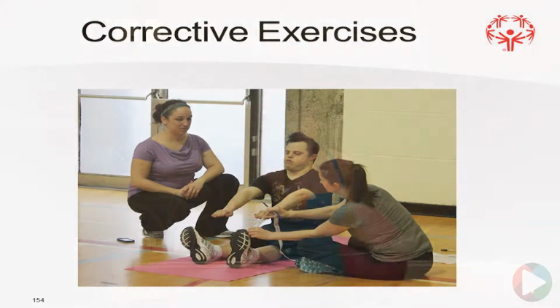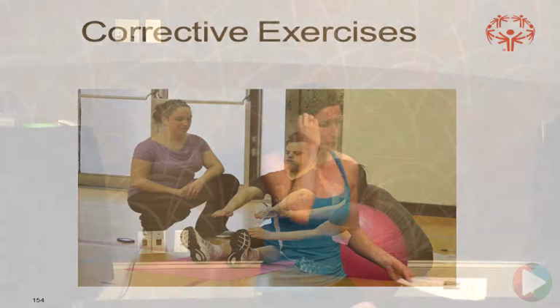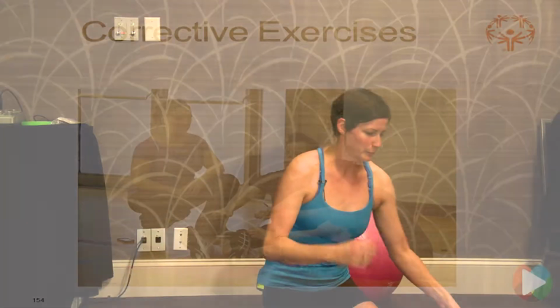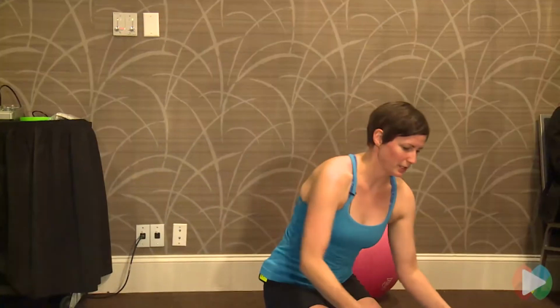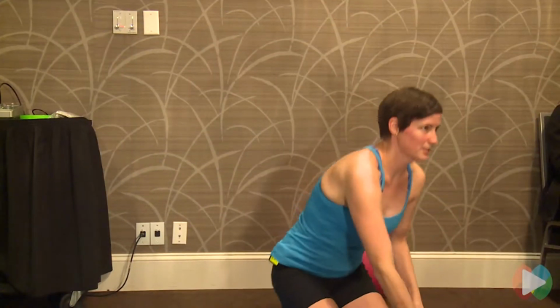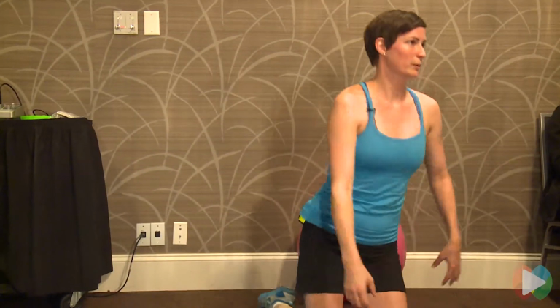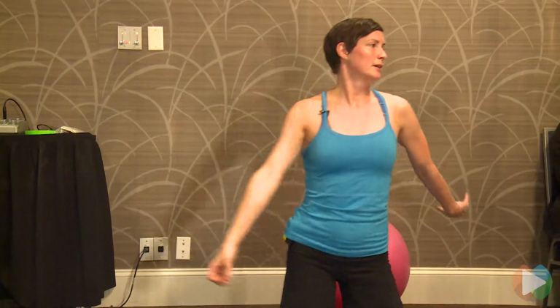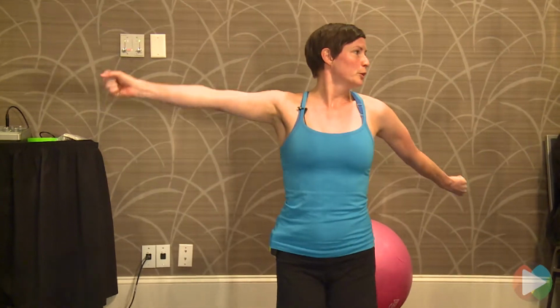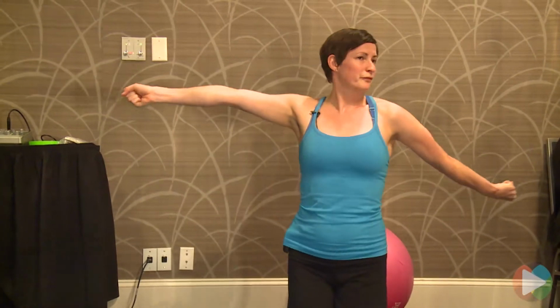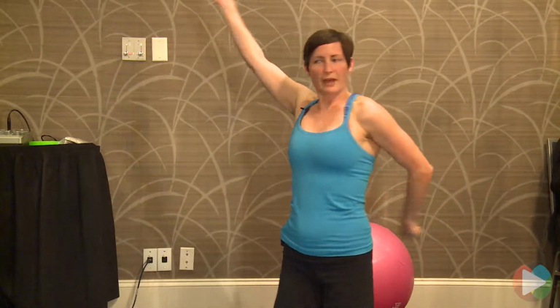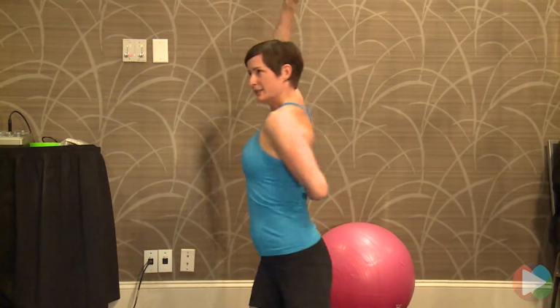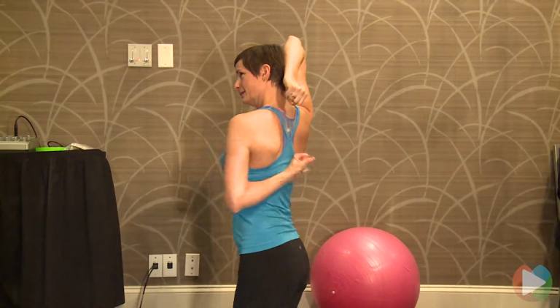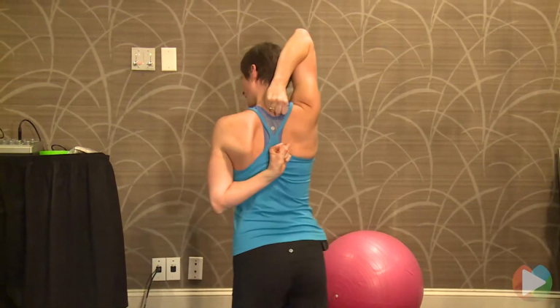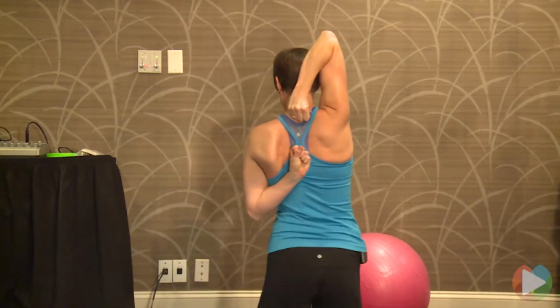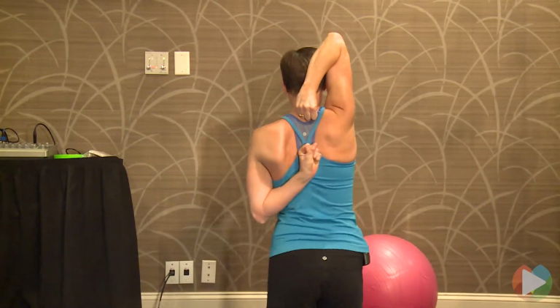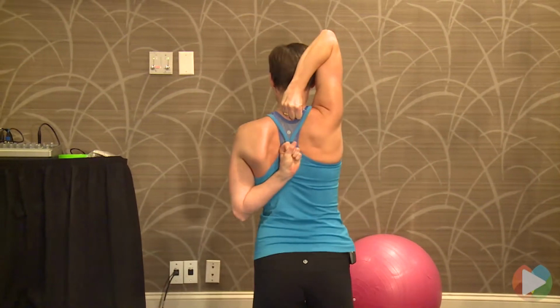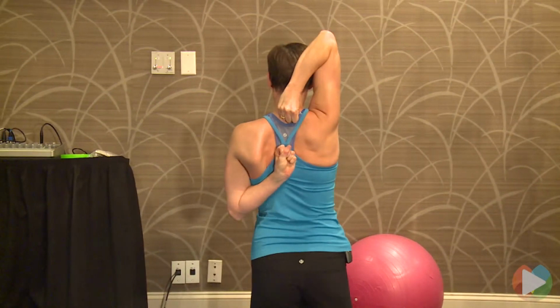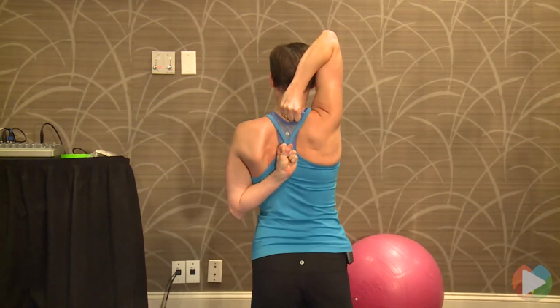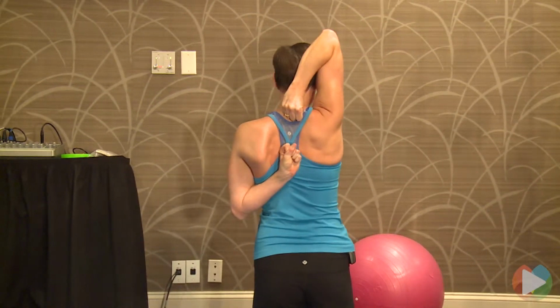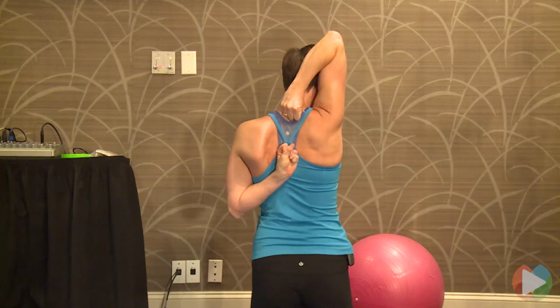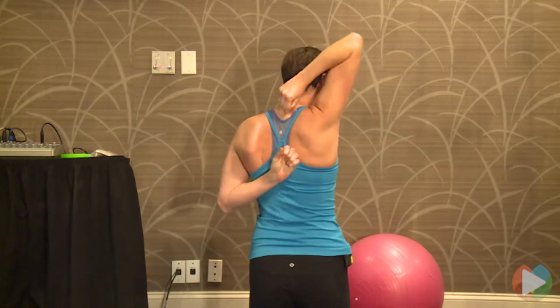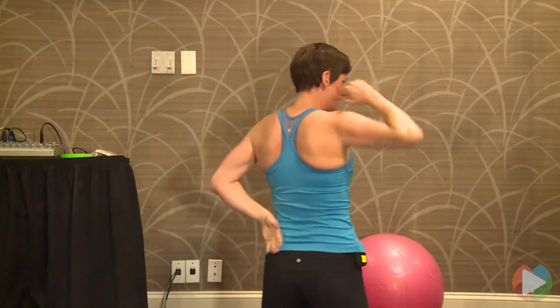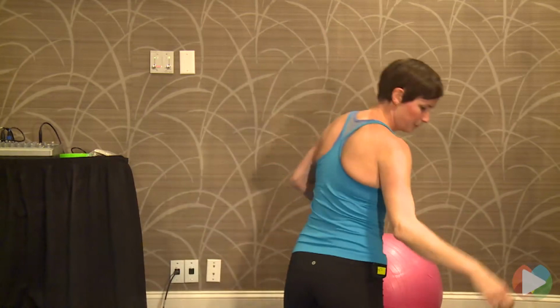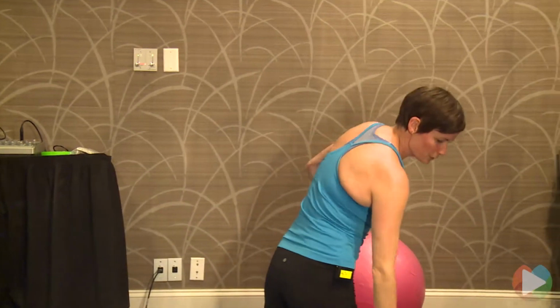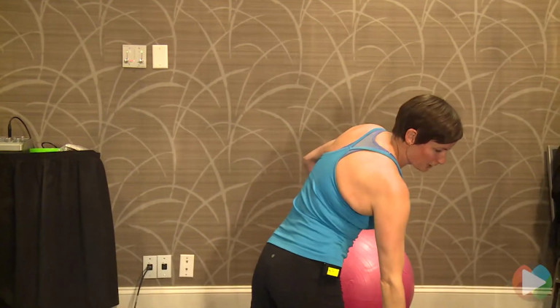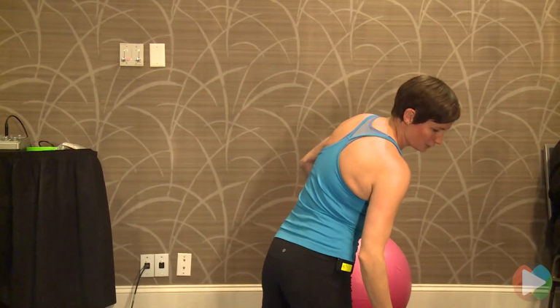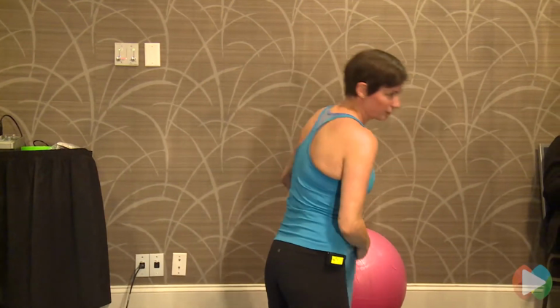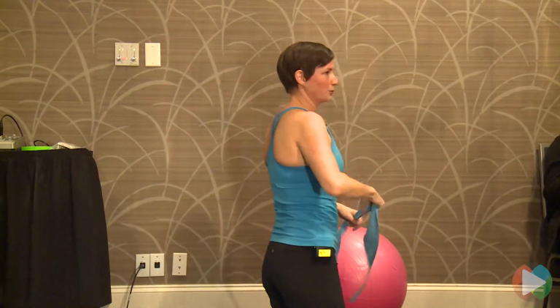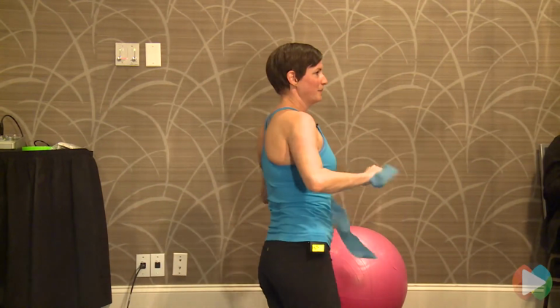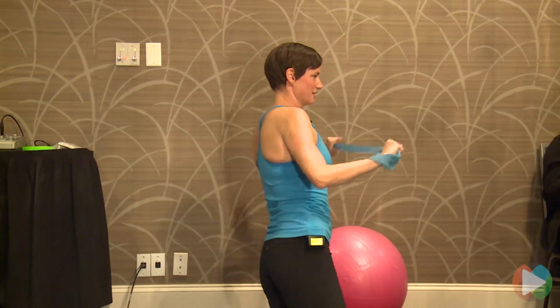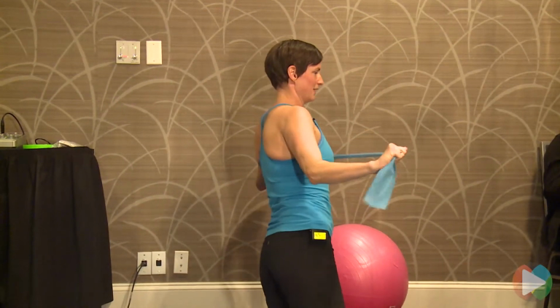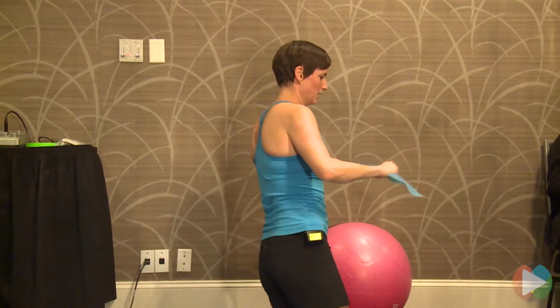Alright, so shoulder mobility — we do a test where you put your fists together and see how far they get to each other, close to getting to each other. You can use a strap or a stretch cord. A strap is better because it doesn't have that give.